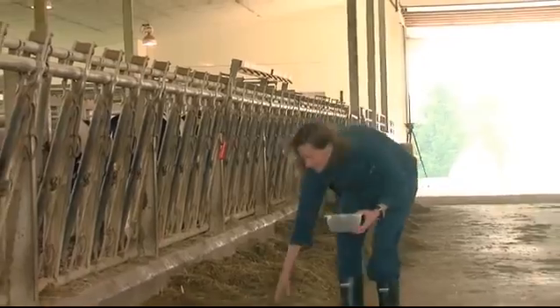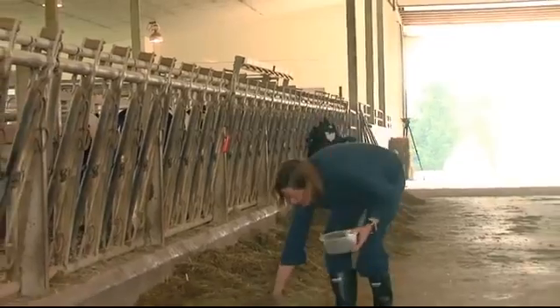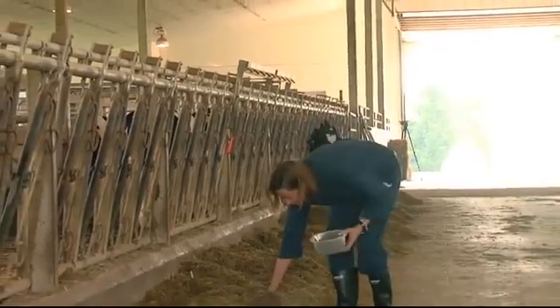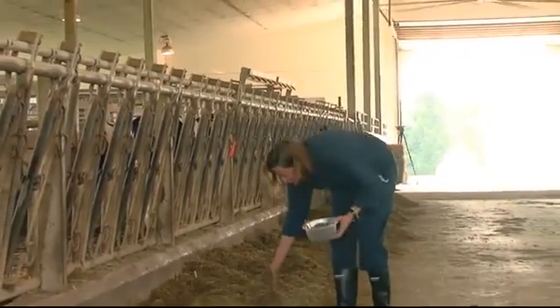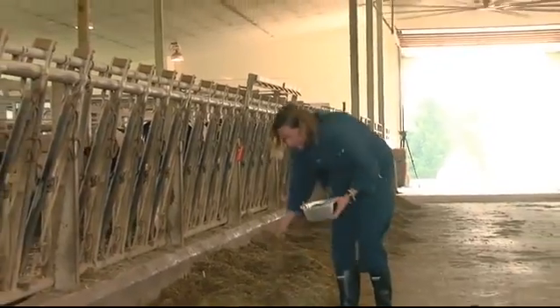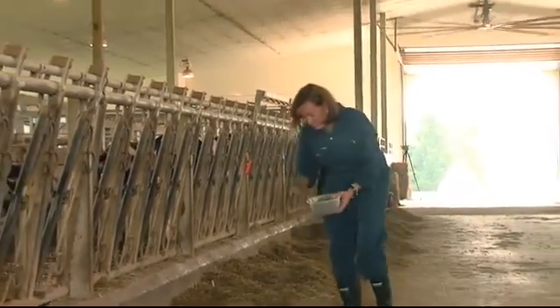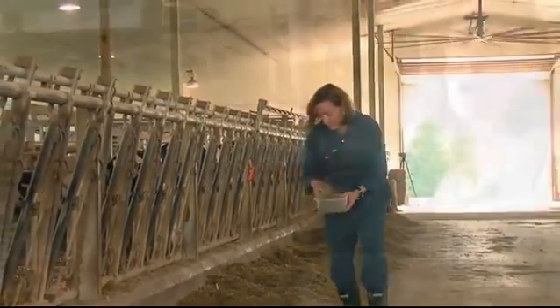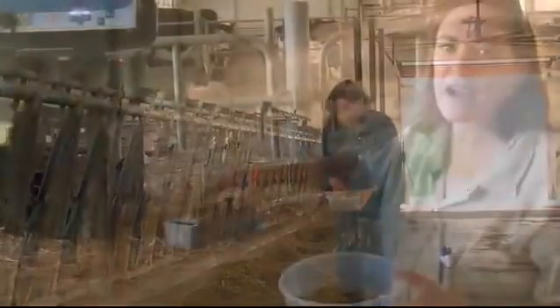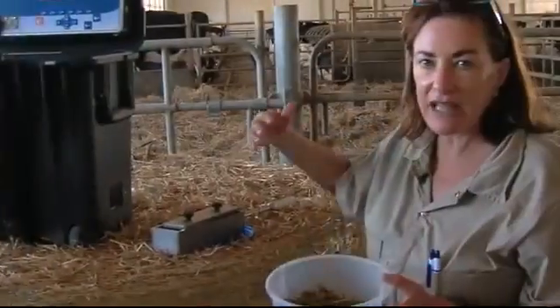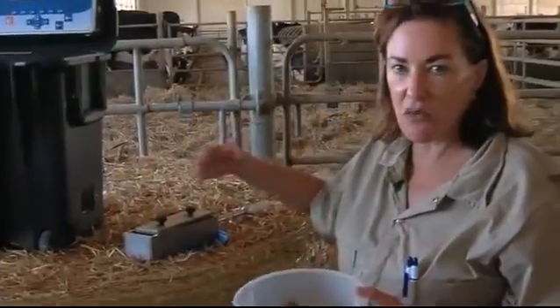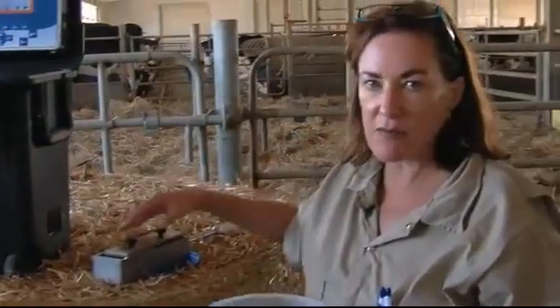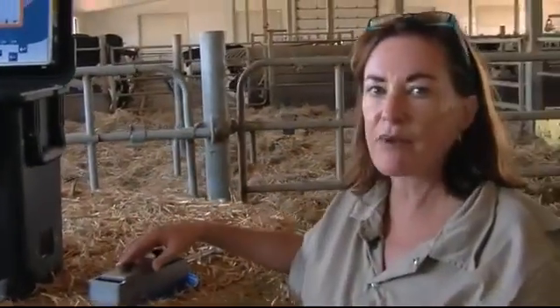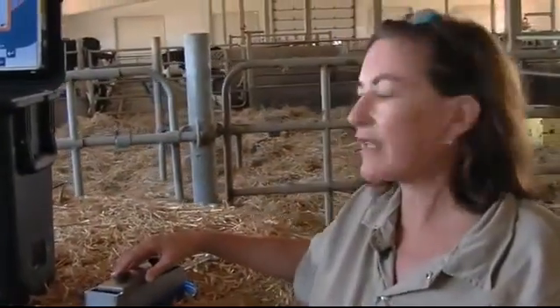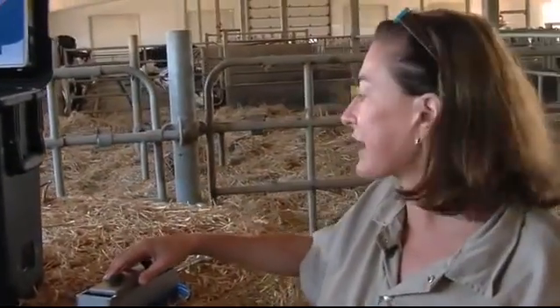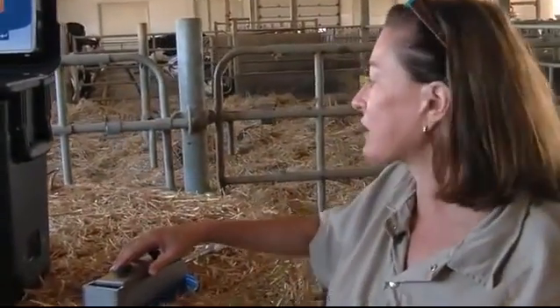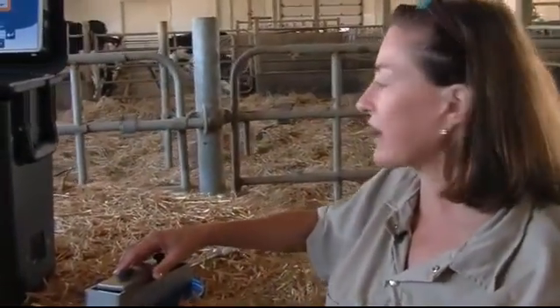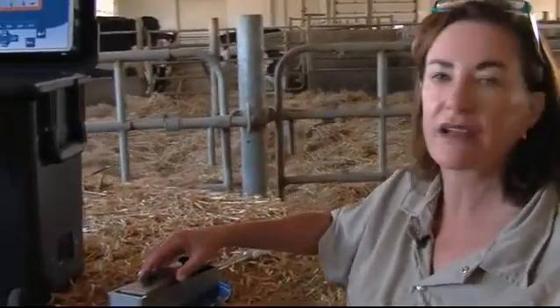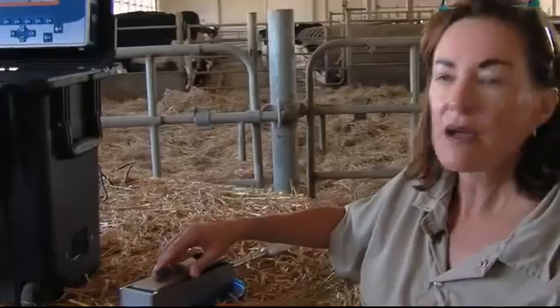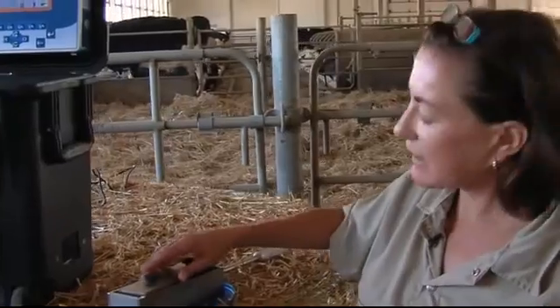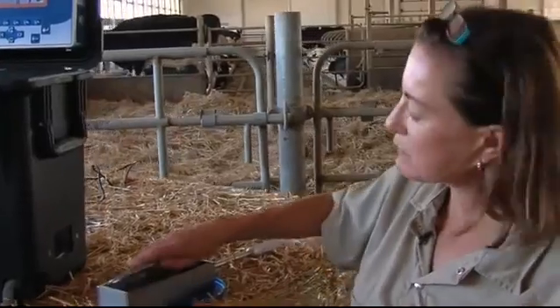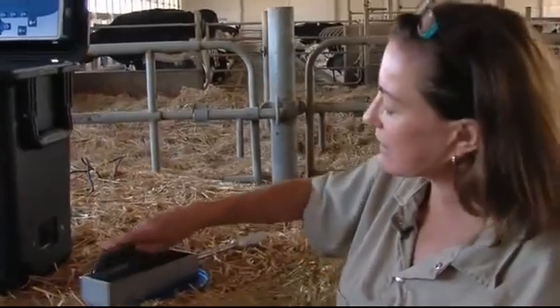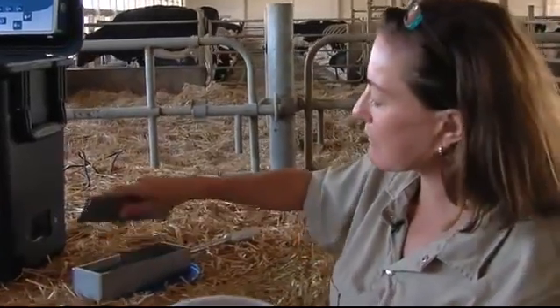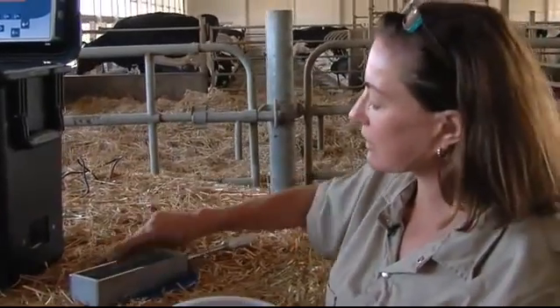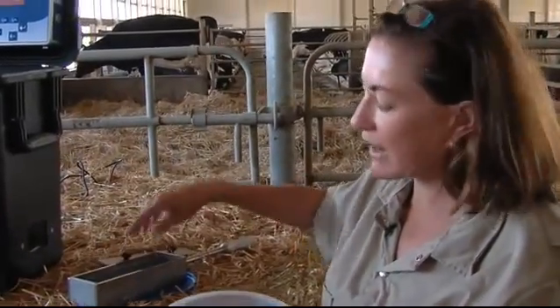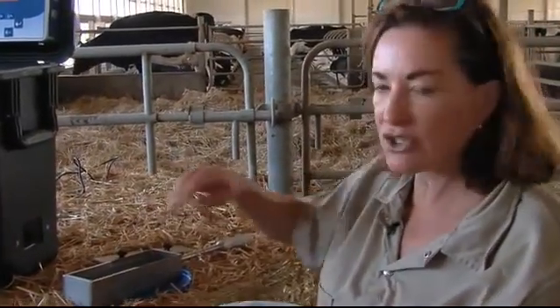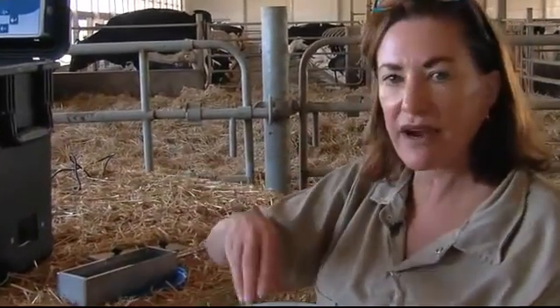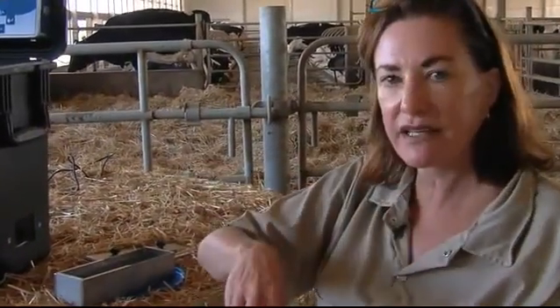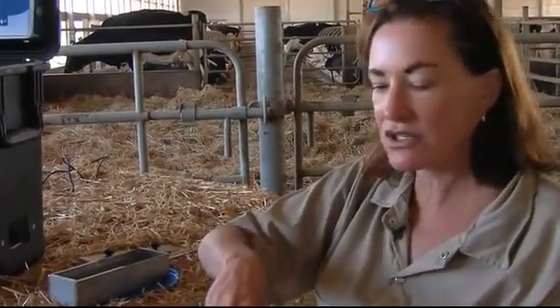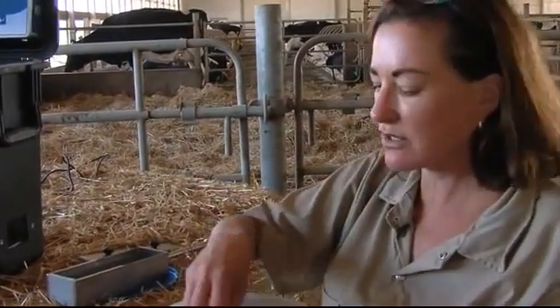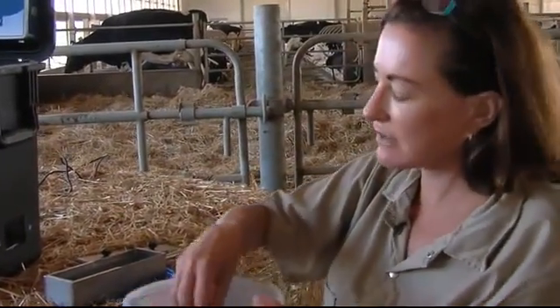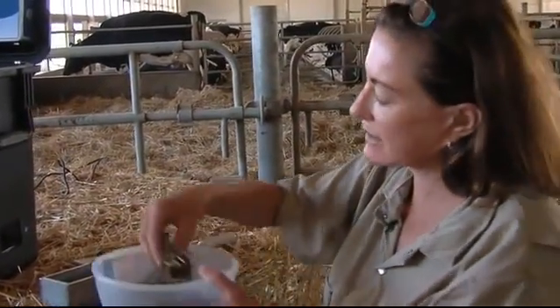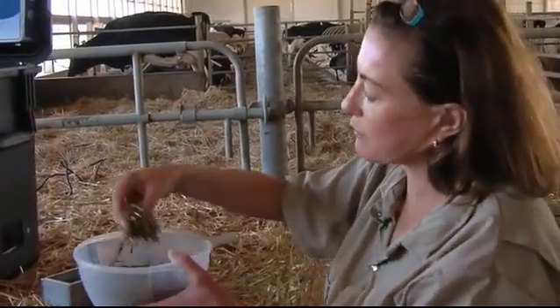When I turn the equipment on, I have to let it warm up and then I calibrate it. But at this point in time, I can go ahead and directly insert the sample.